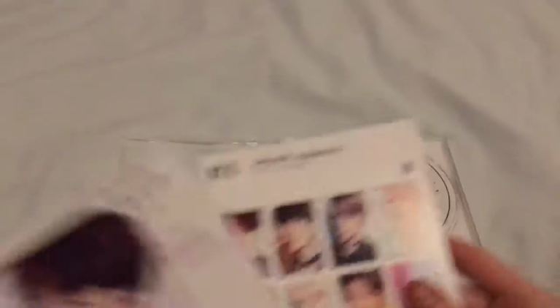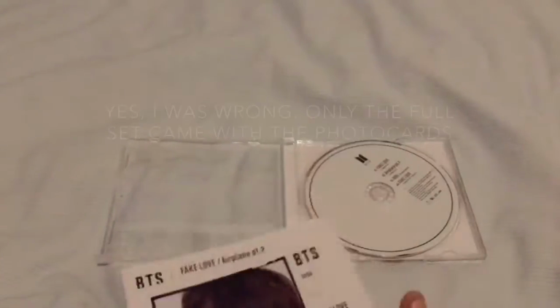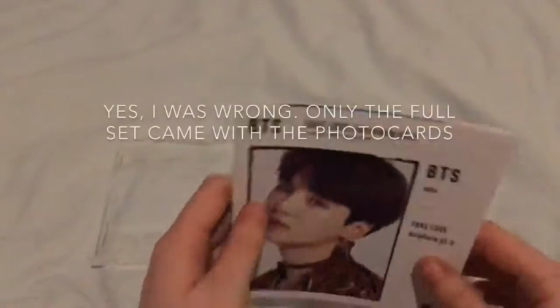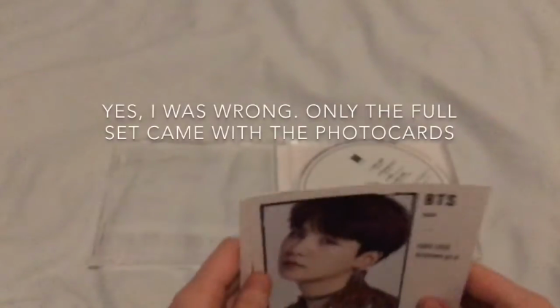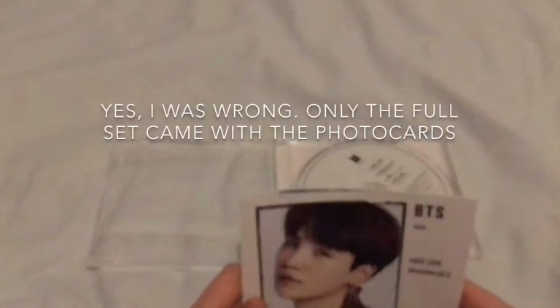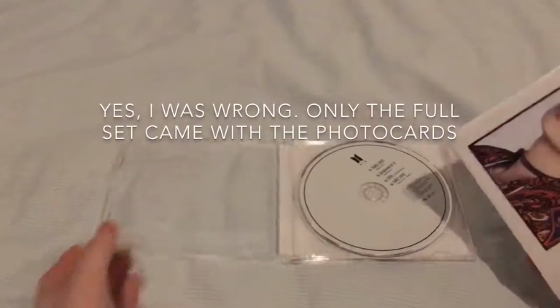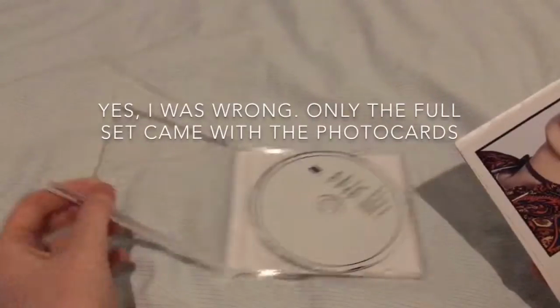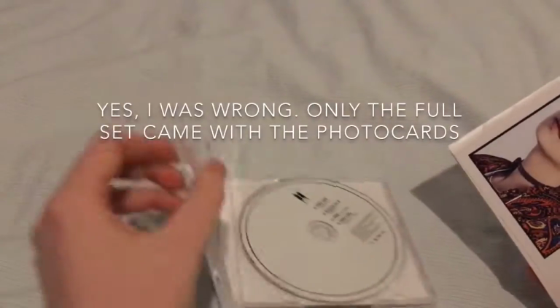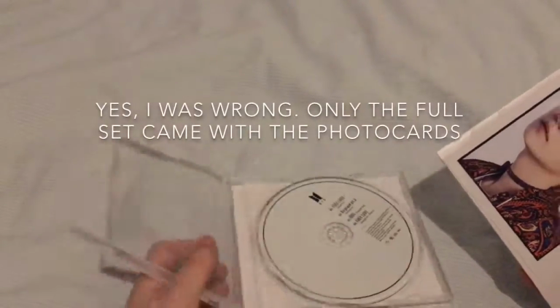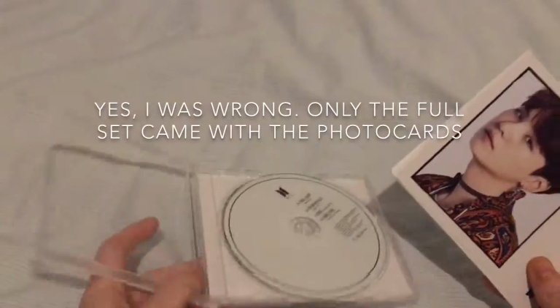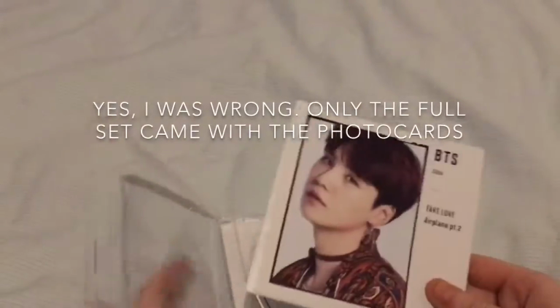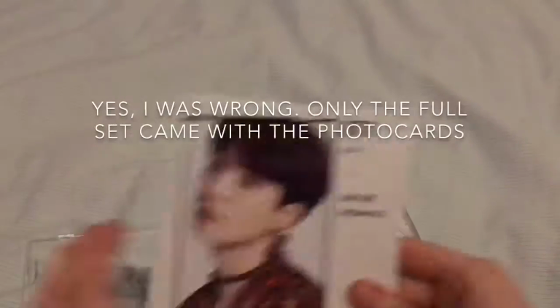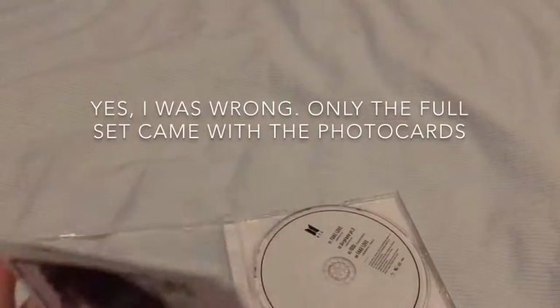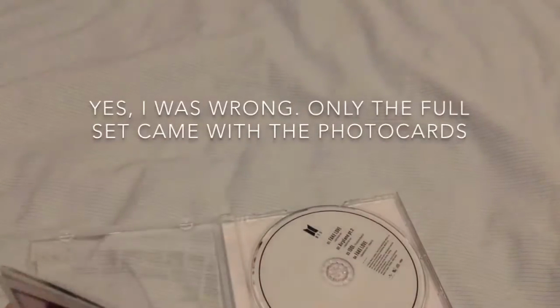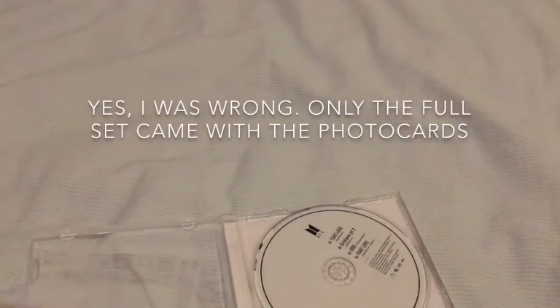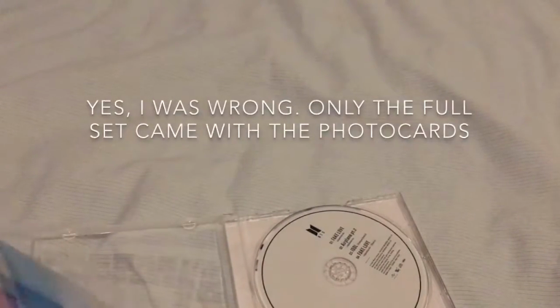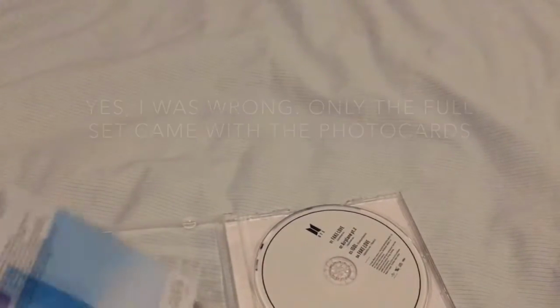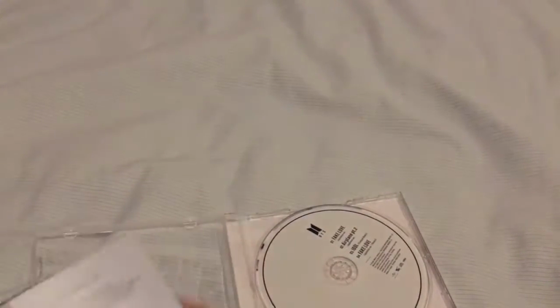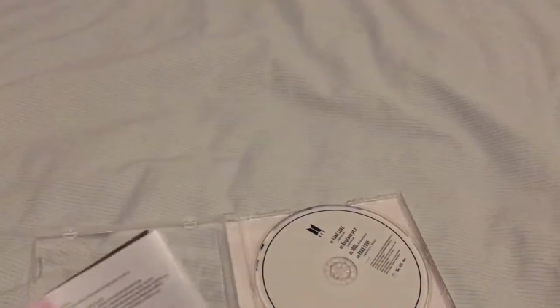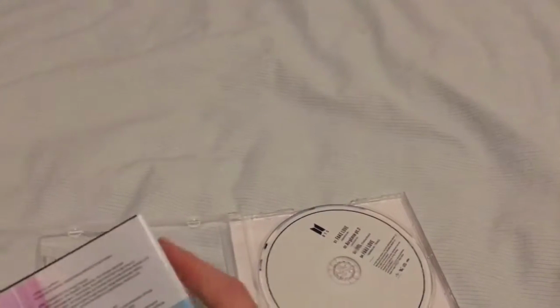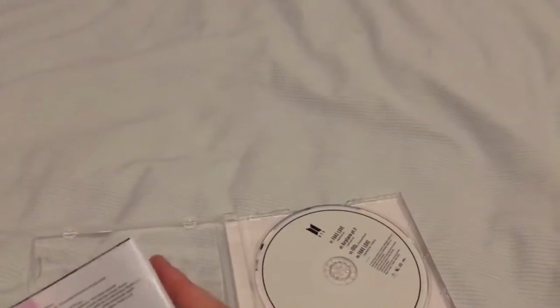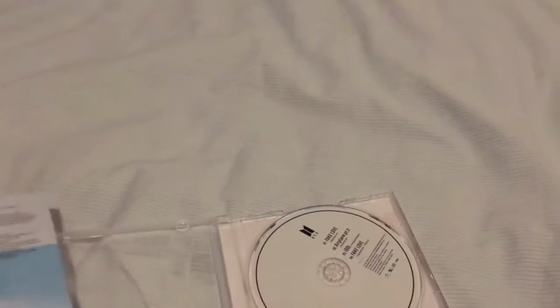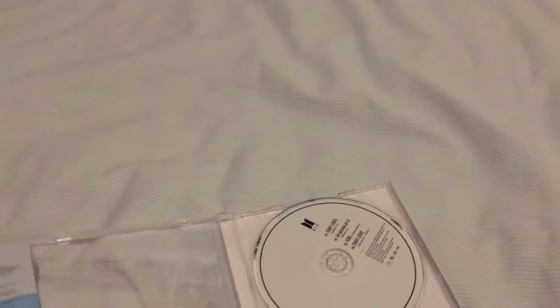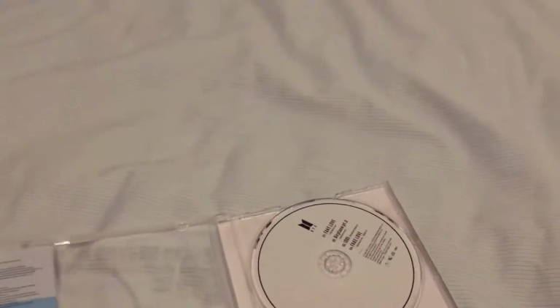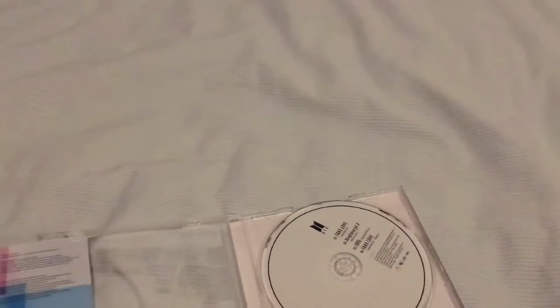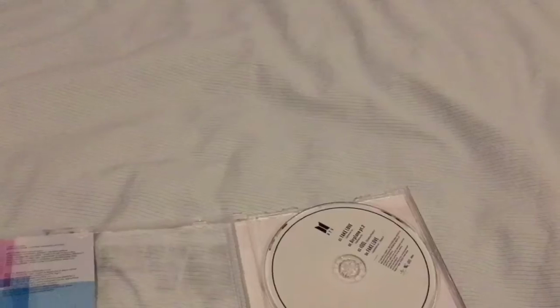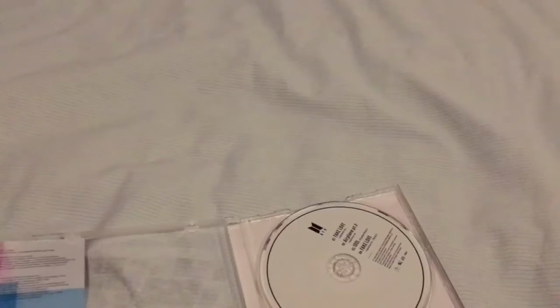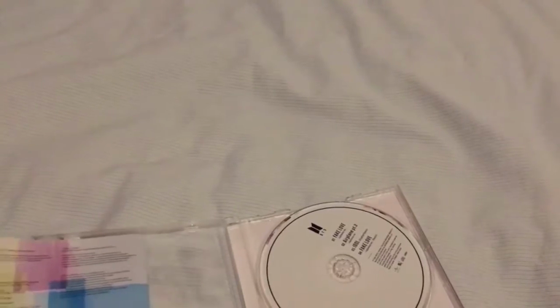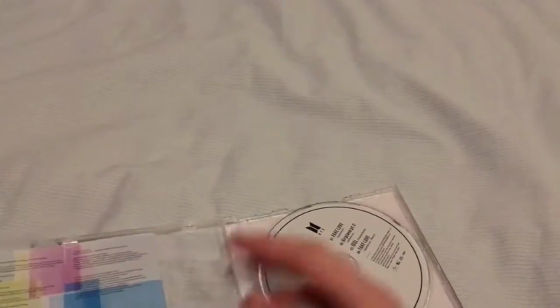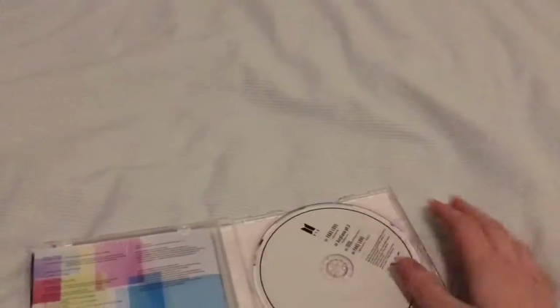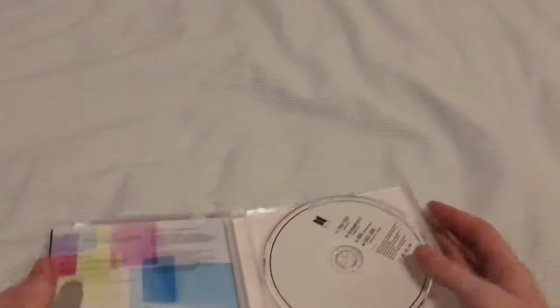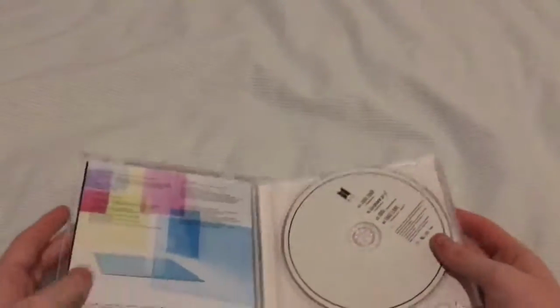I did think this edition actually came with photo cards but obviously I was wrong about that, so that doesn't matter. Maybe that was only if you got the universal set, like the one with everything in it.